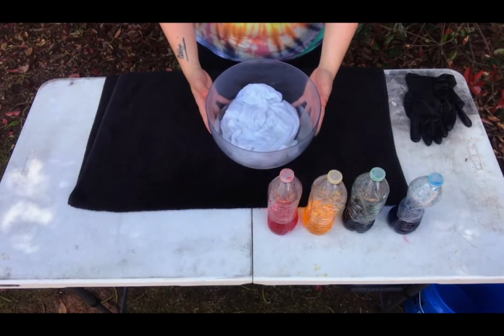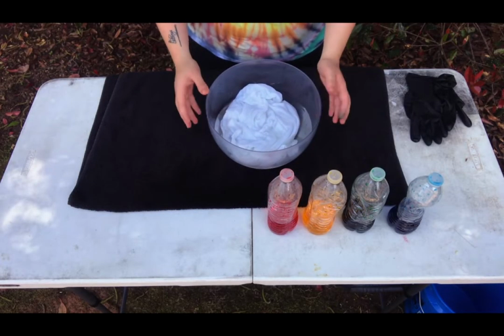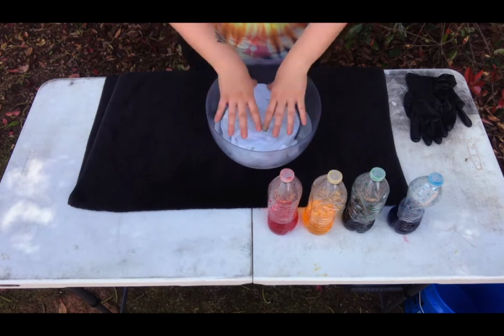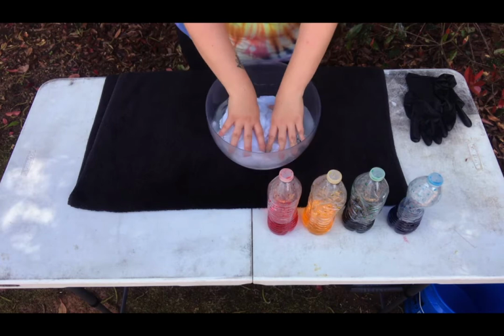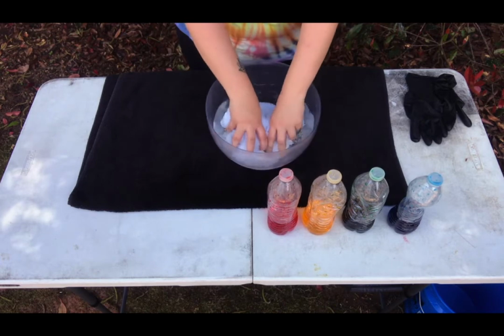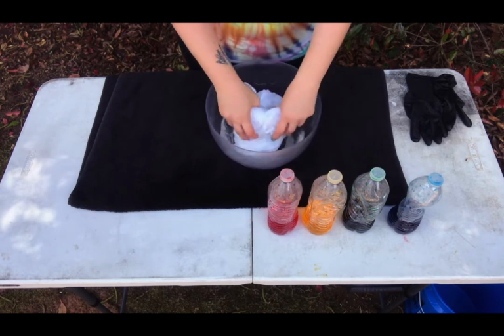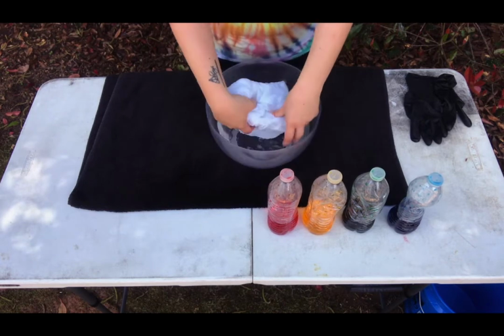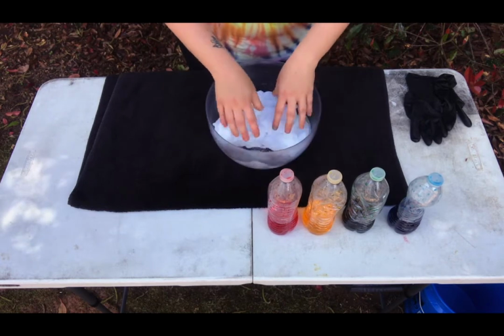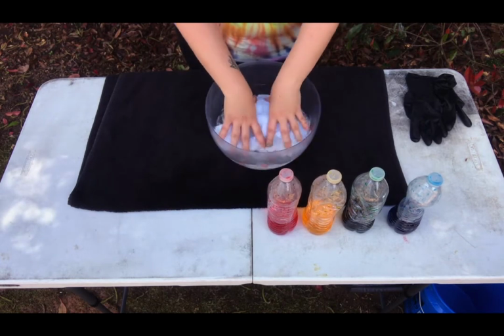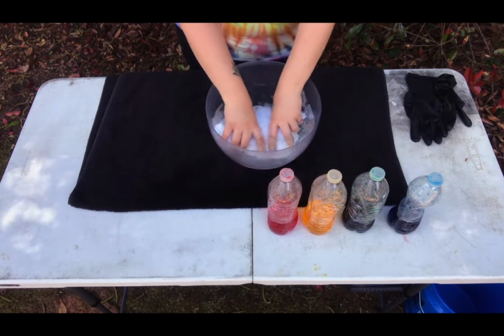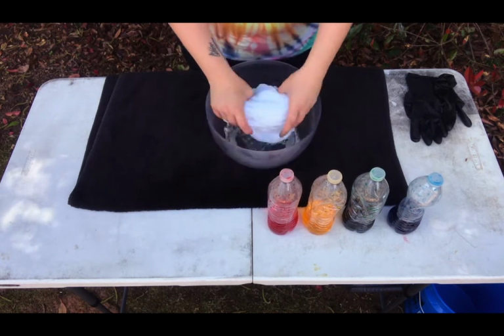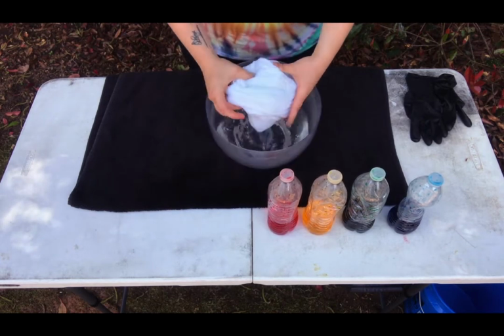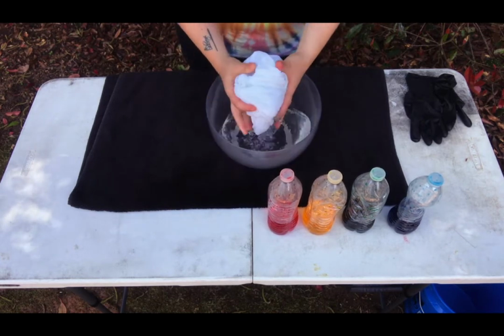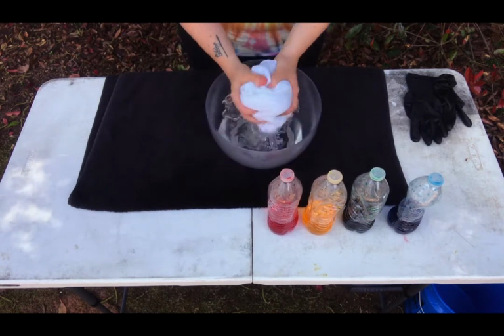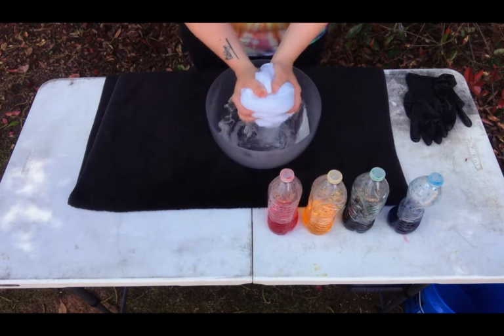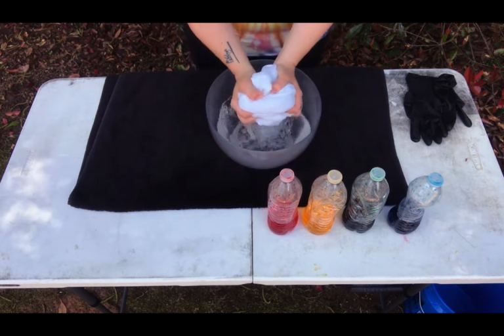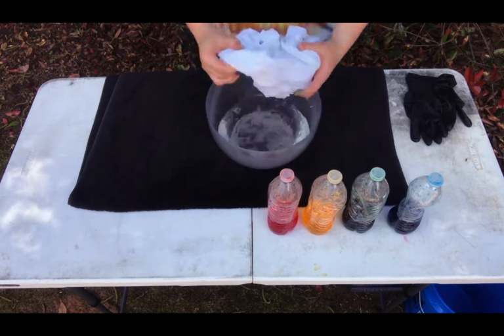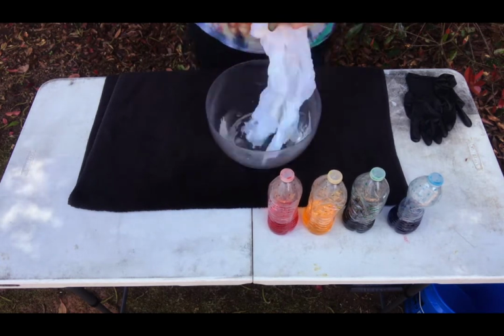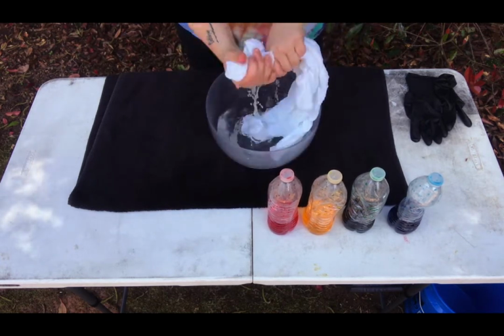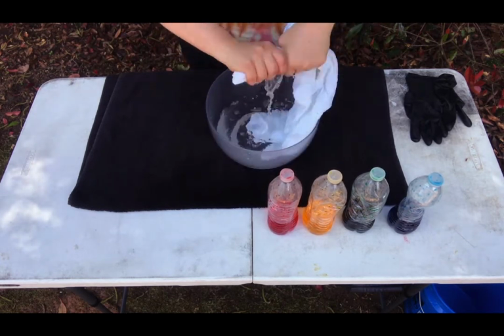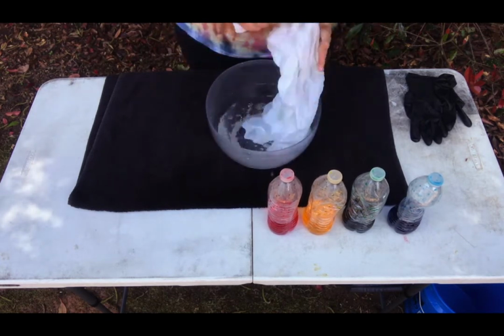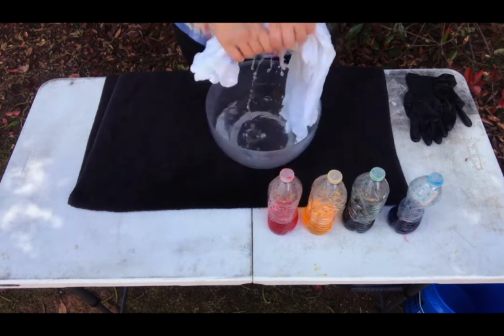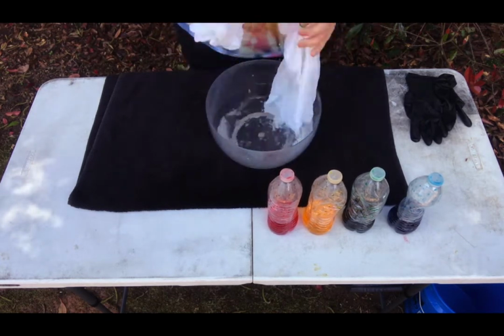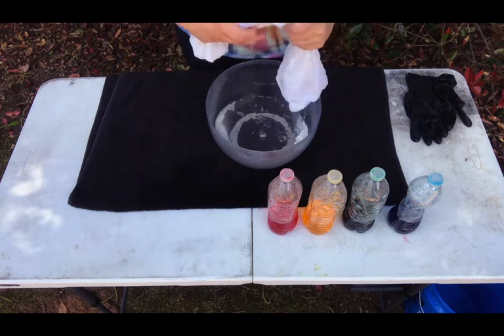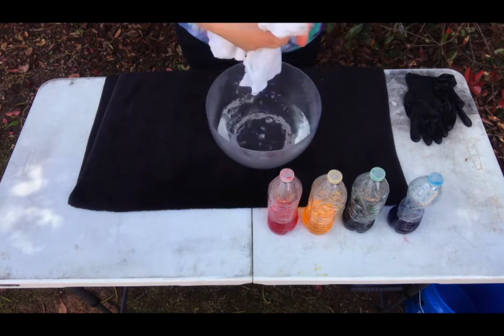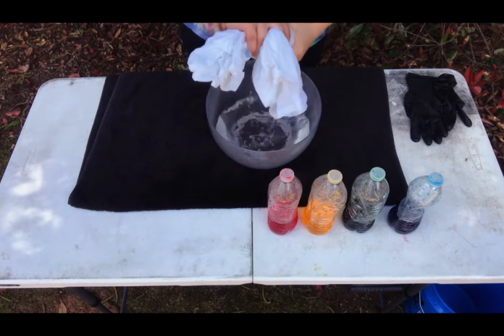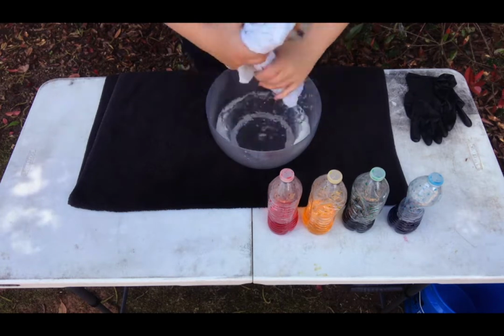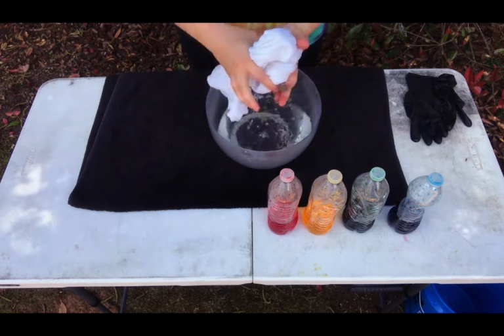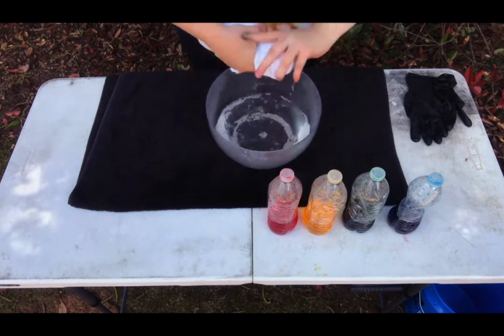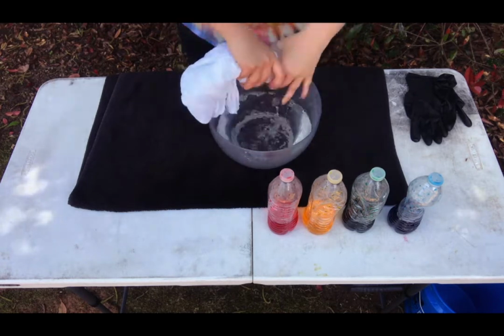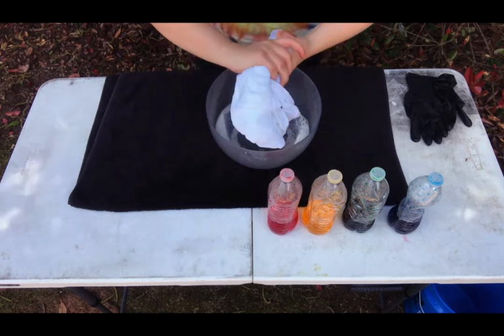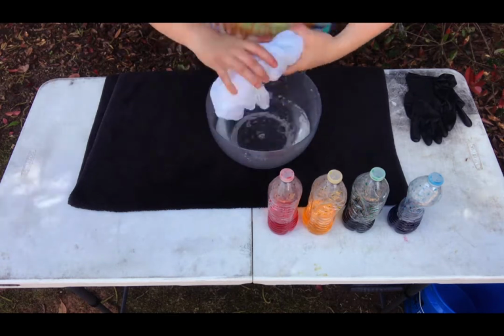Now that it's been an hour, you're going to go ahead and take your t-shirt out of the vinegar and water mixture and wring it out really well. You want to make sure that no water is dripping from your shirt.